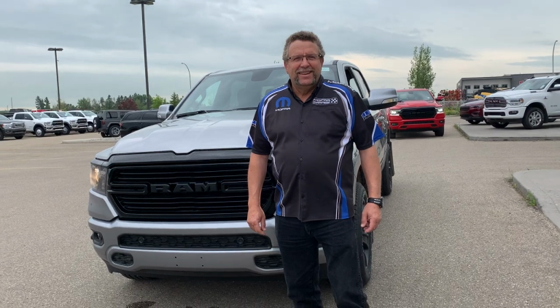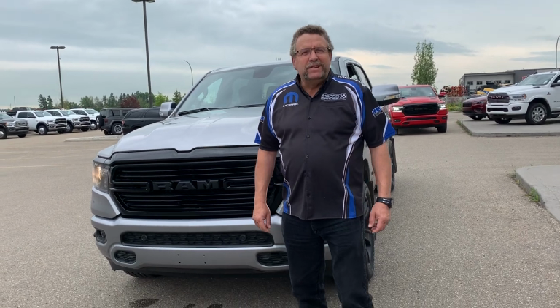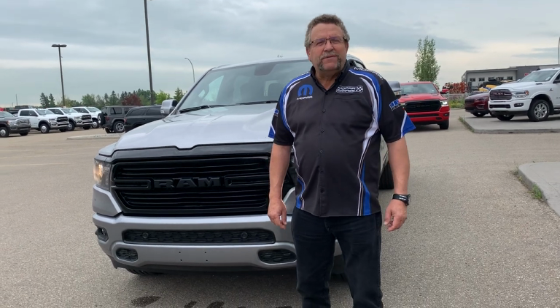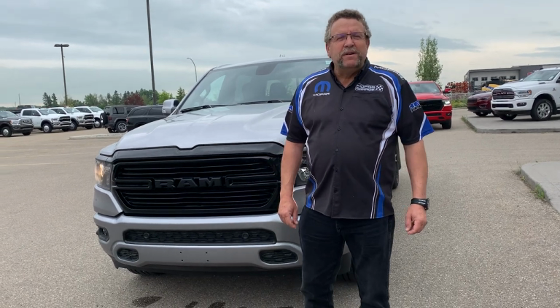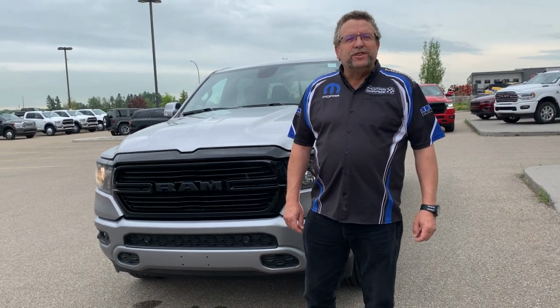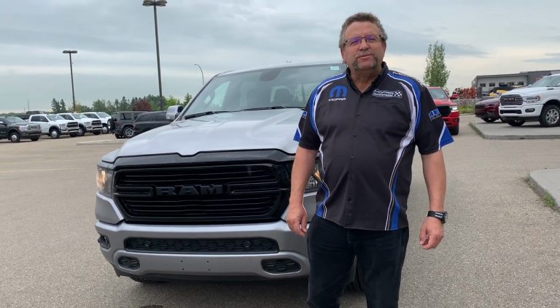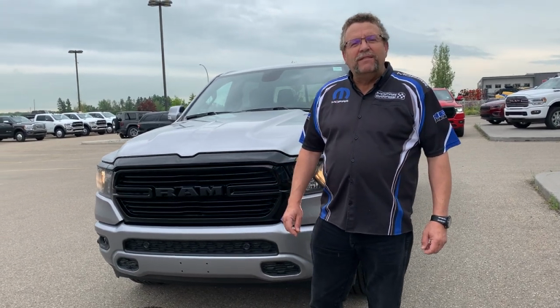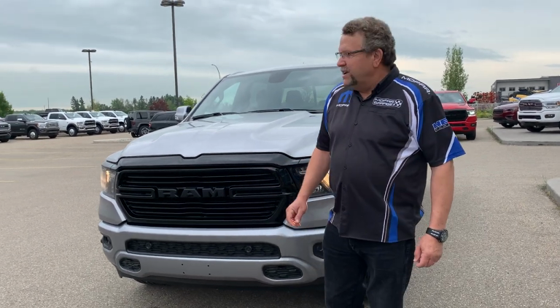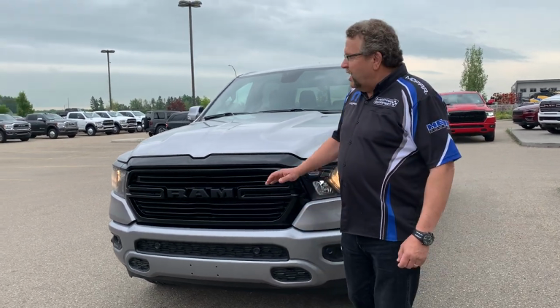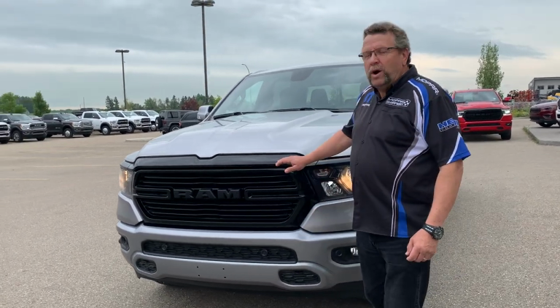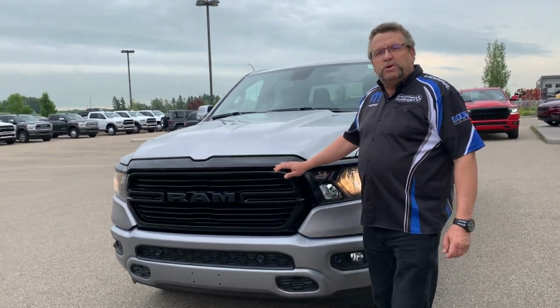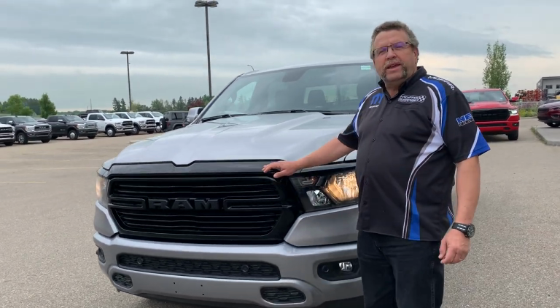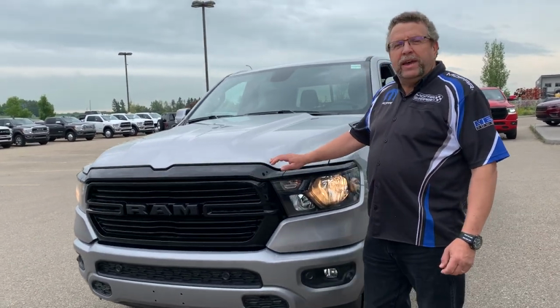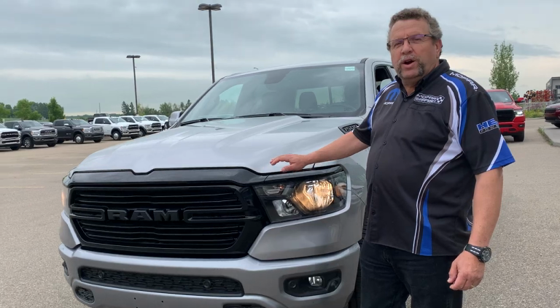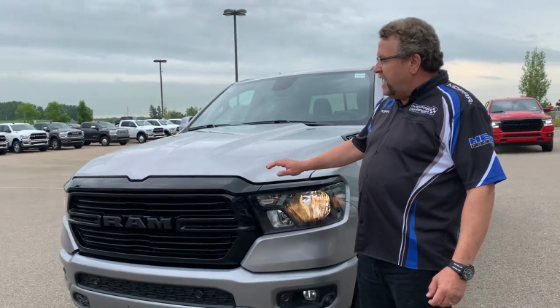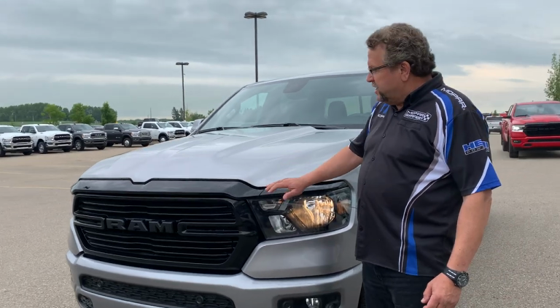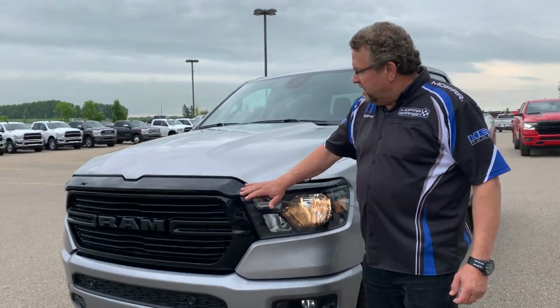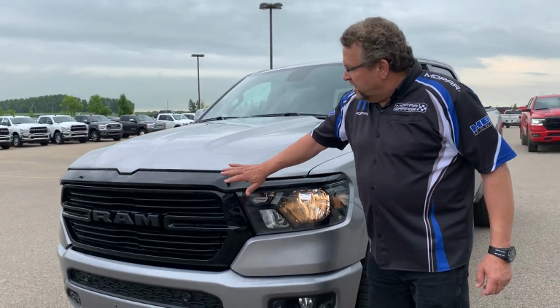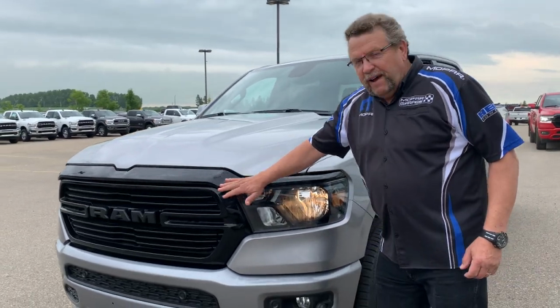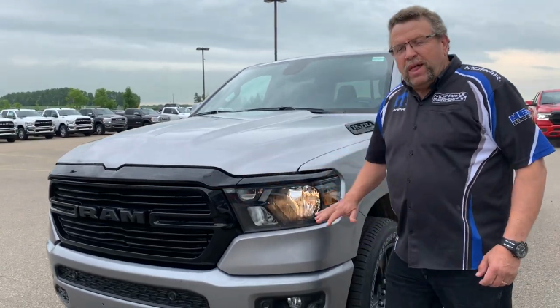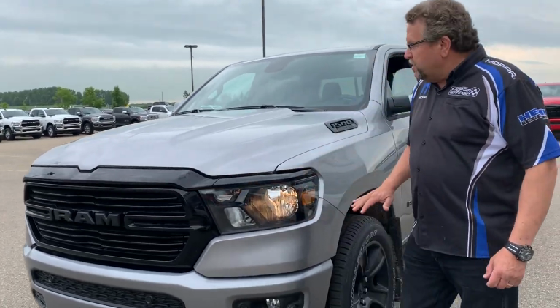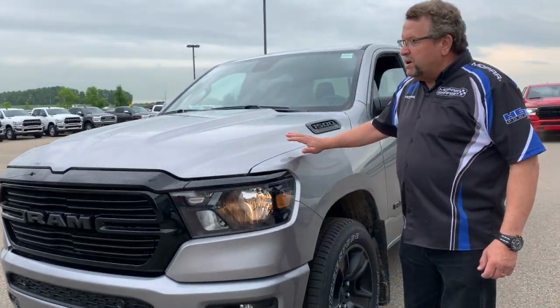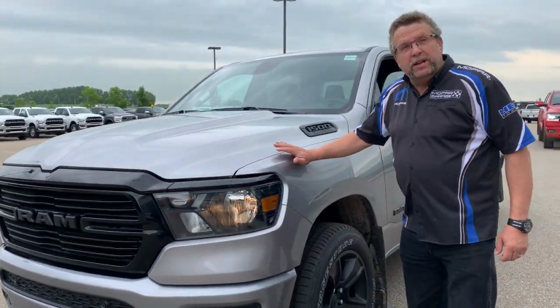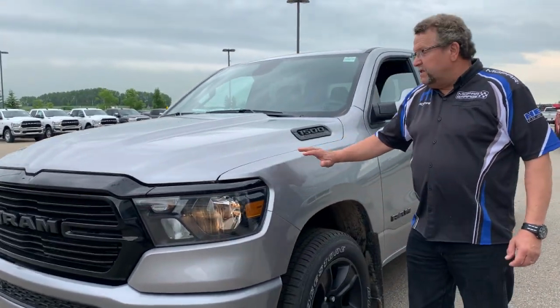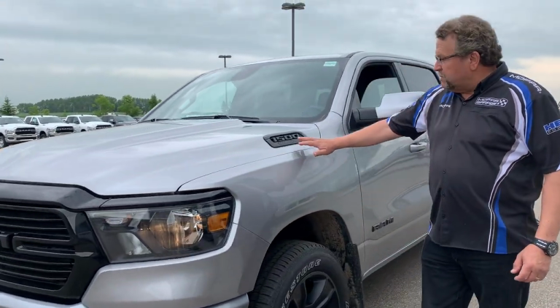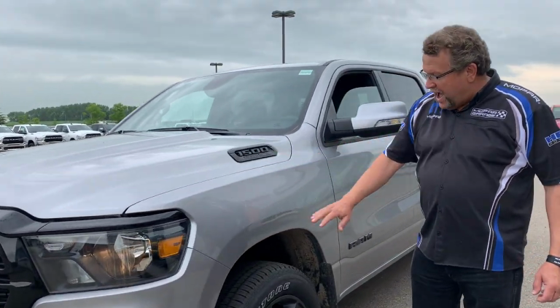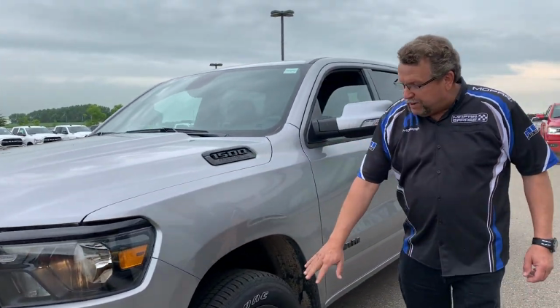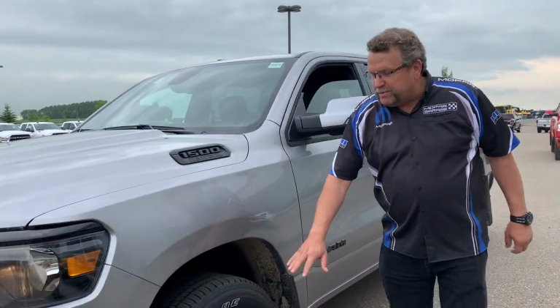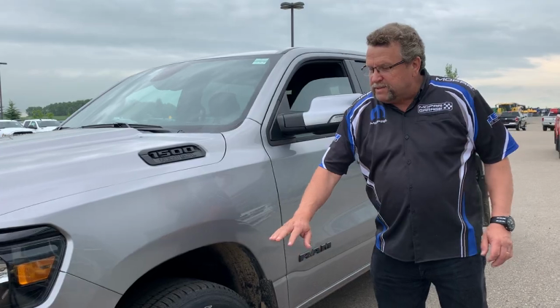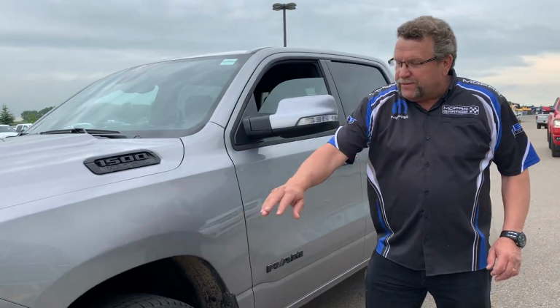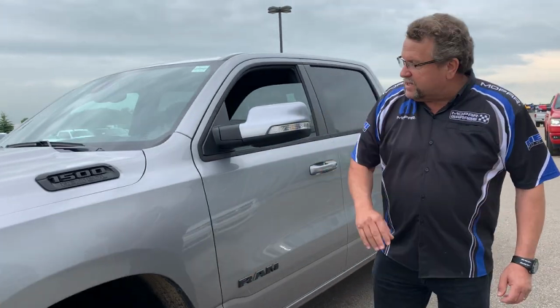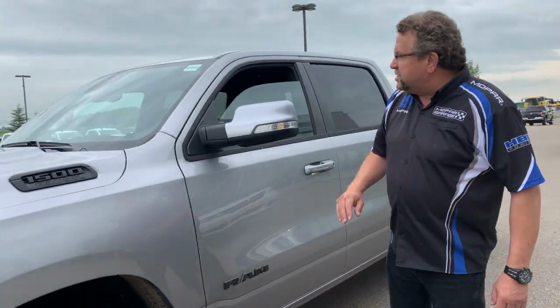Hey everybody, Steve McFarland here from Mountain View Dodge. What I have here is a 2020 Bighorn Night Edition. I love the black grill — this one's built silver with the black, black rims, and front sensors.